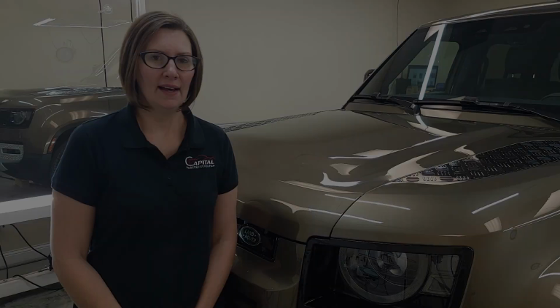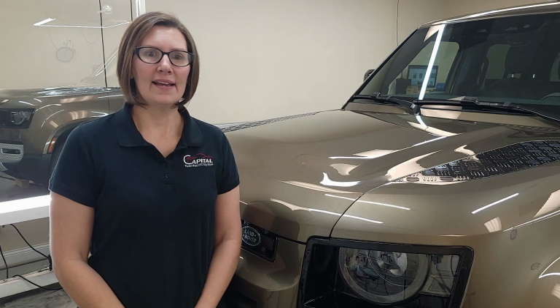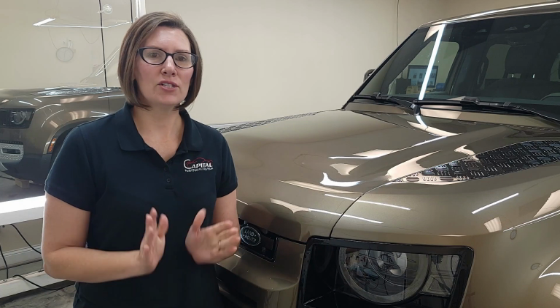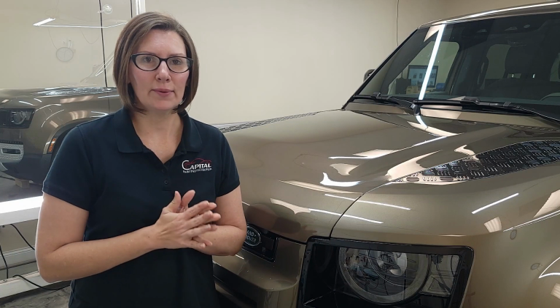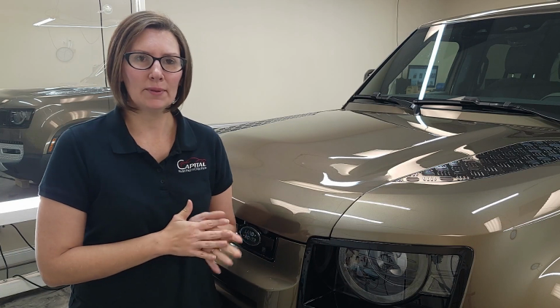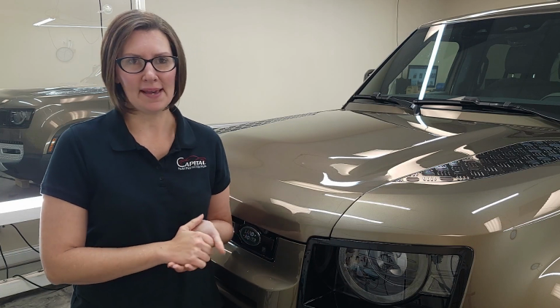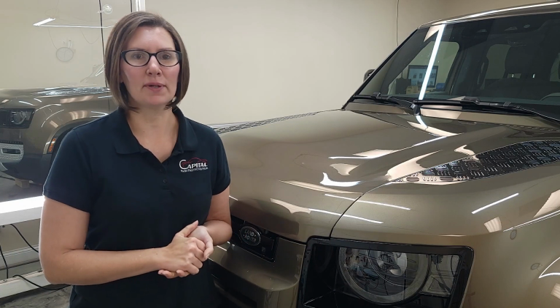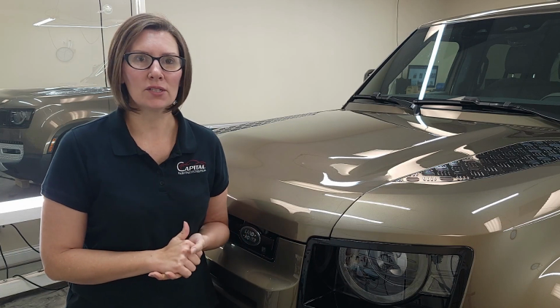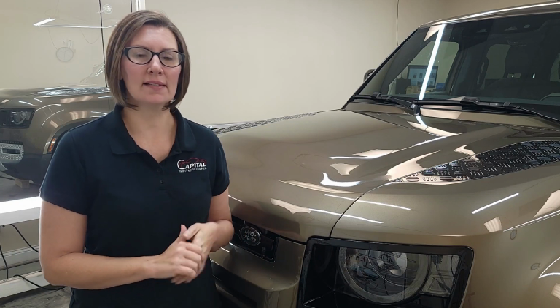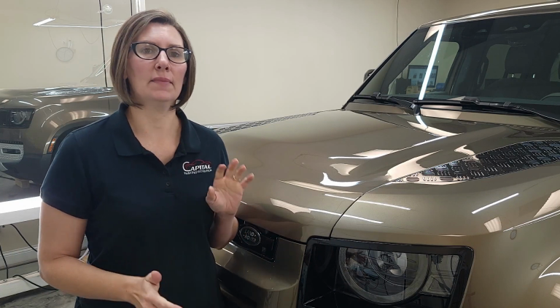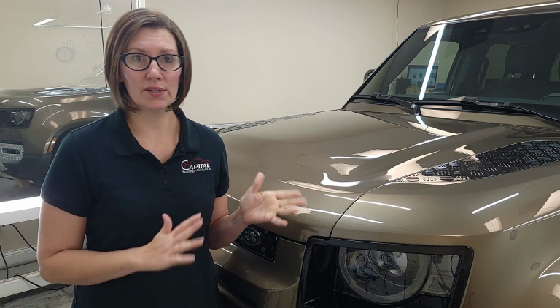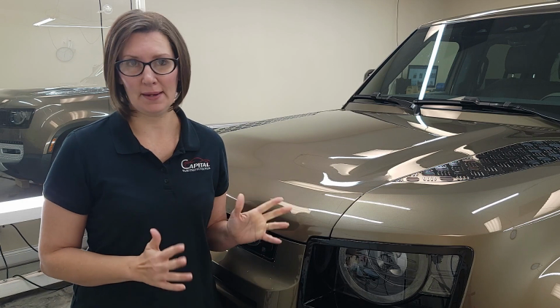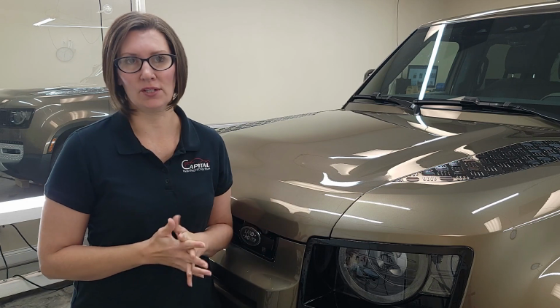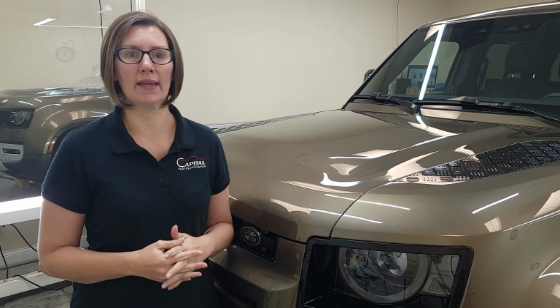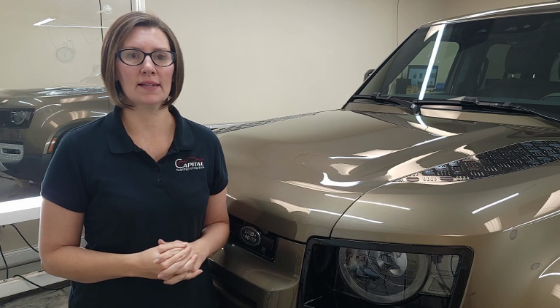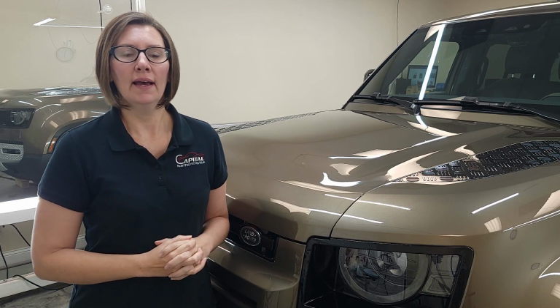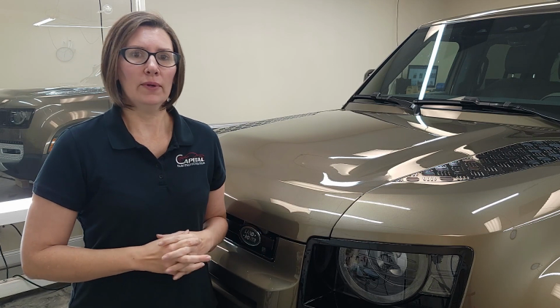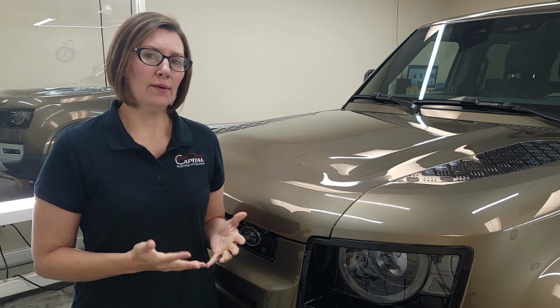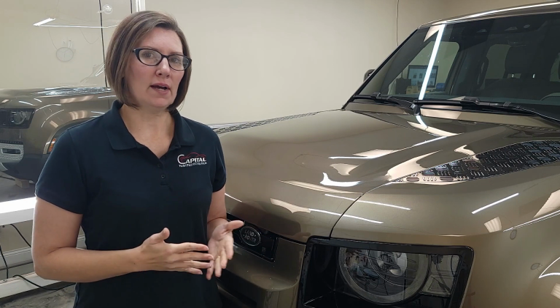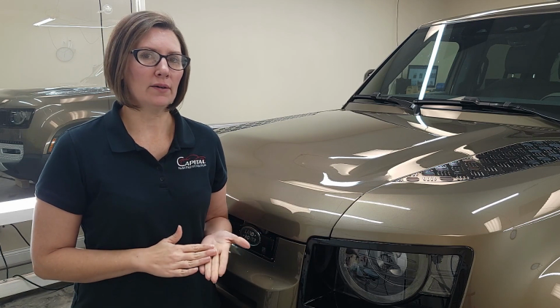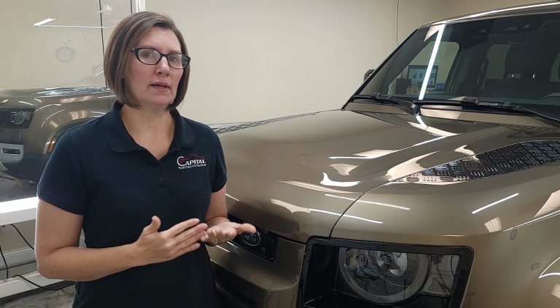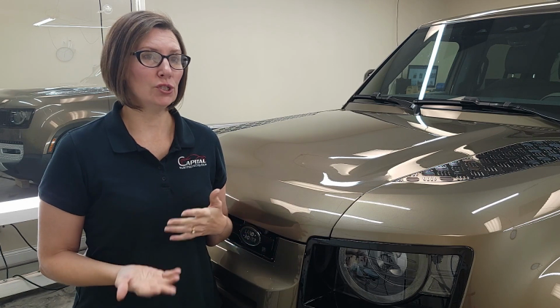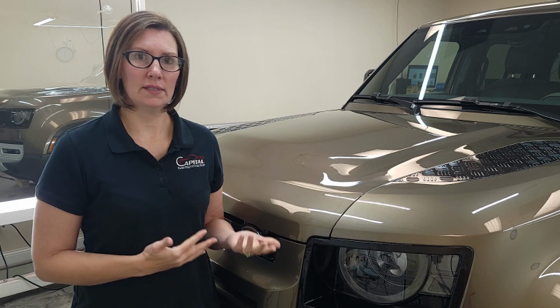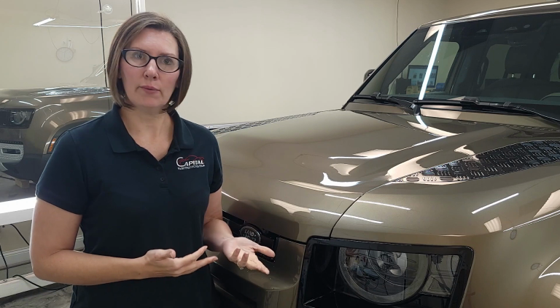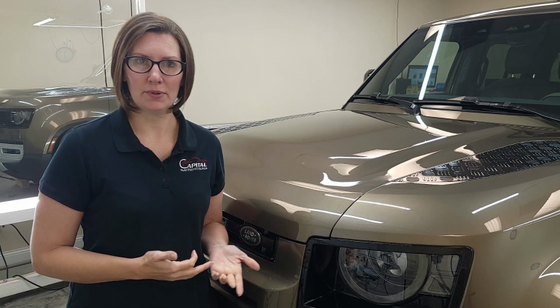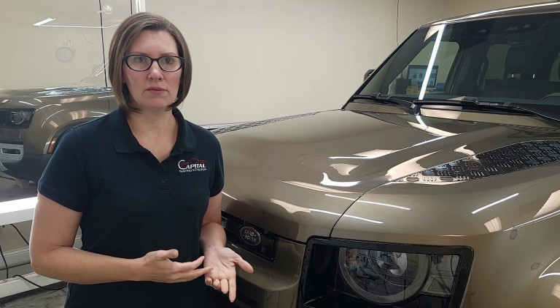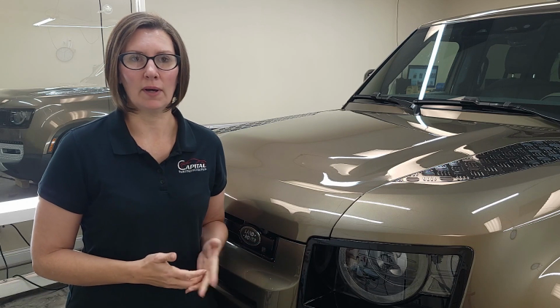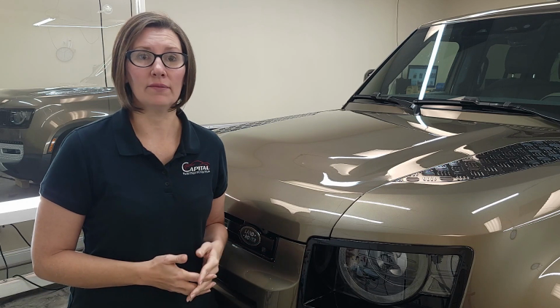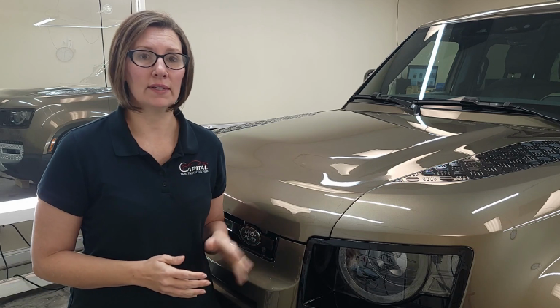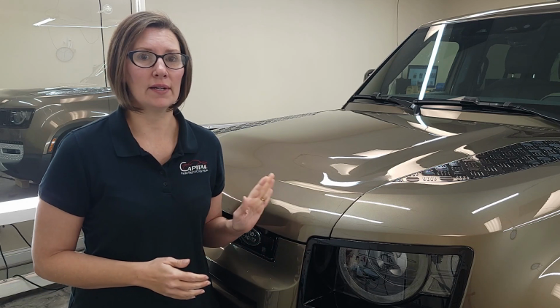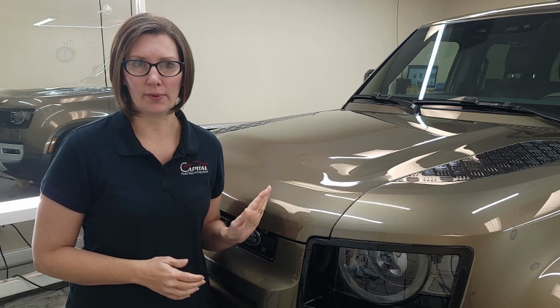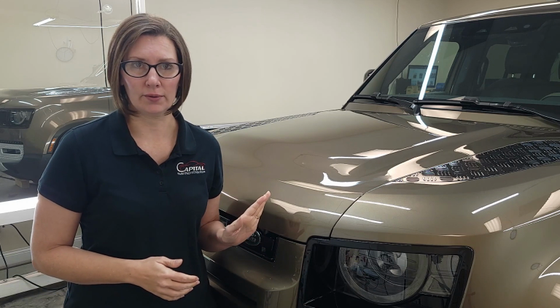Hi, this is Shara with Capital PPF. We specialize in do-it-yourself paint protection film kits. Today we want to talk about whether you should put DIY paint protection film on a vehicle that has already been ceramic coated.